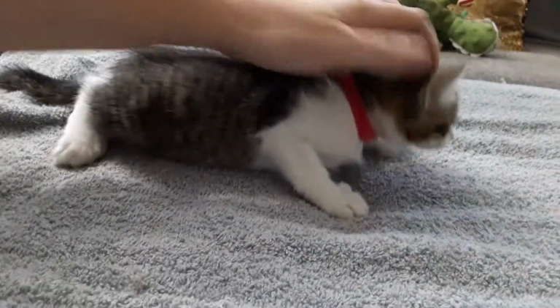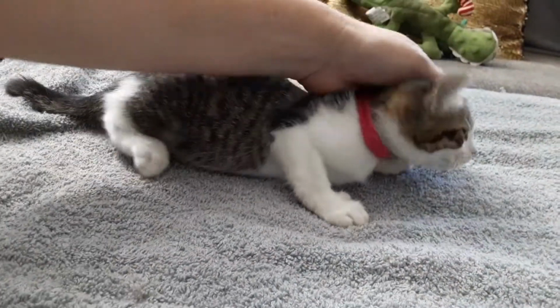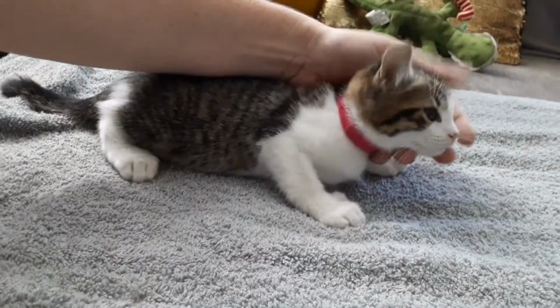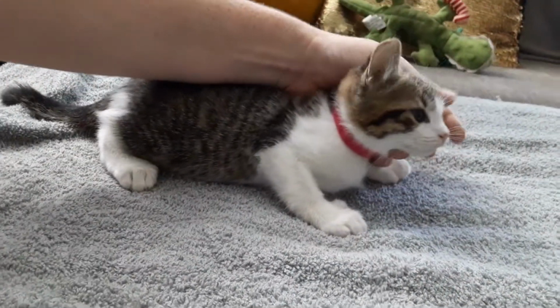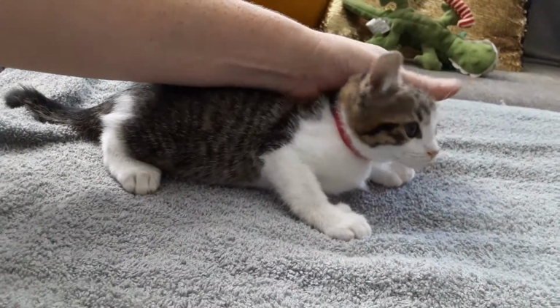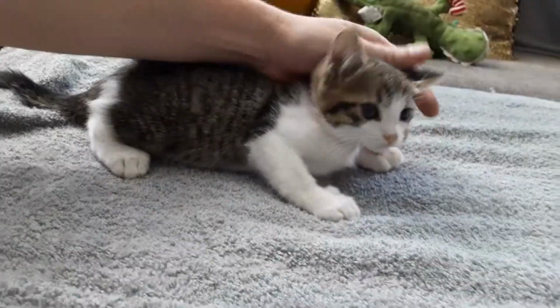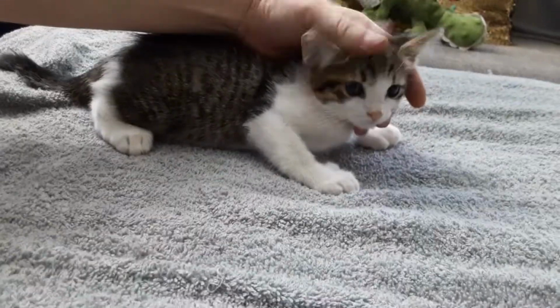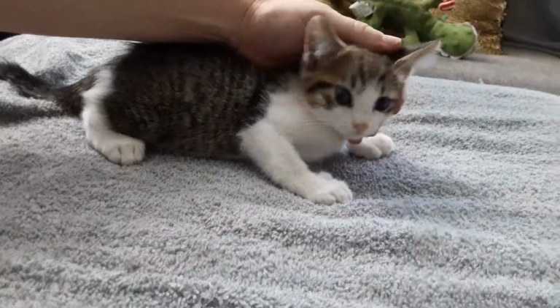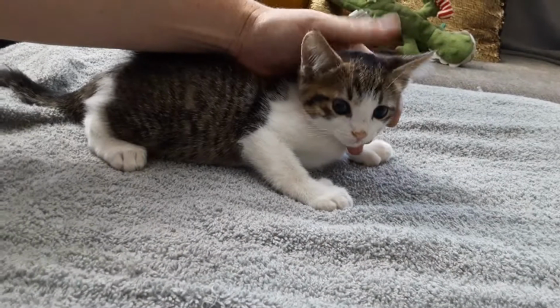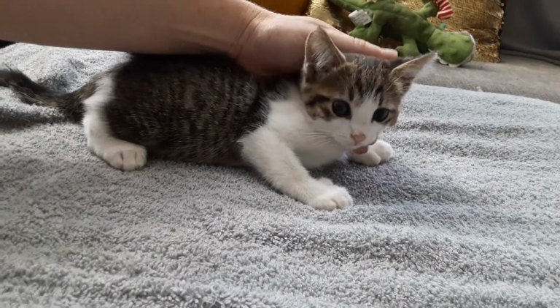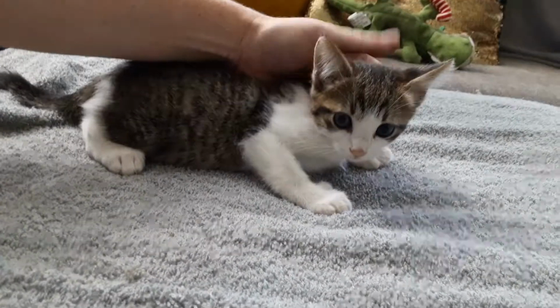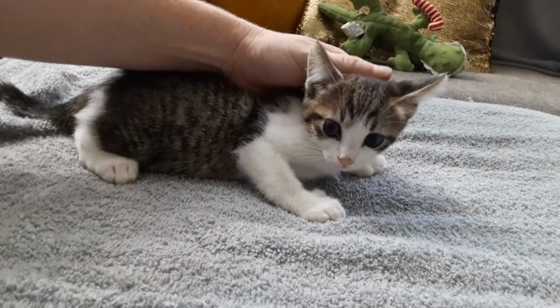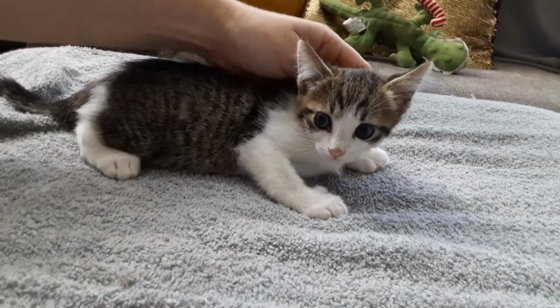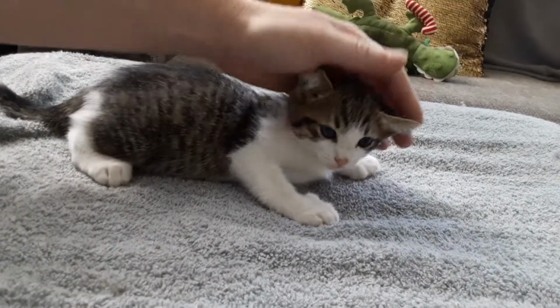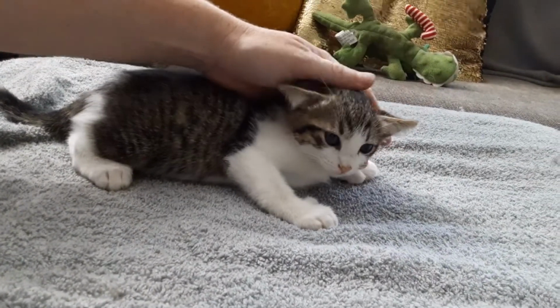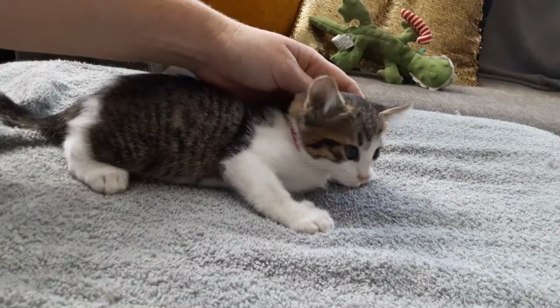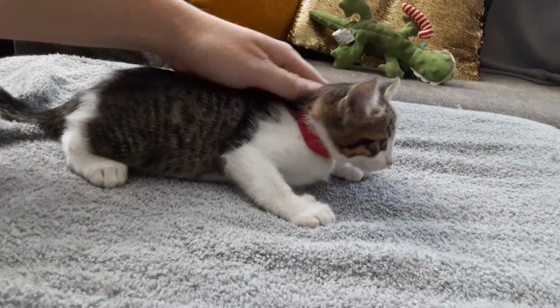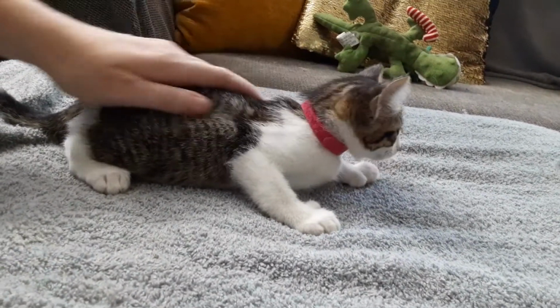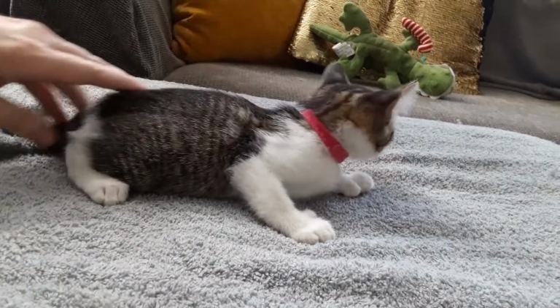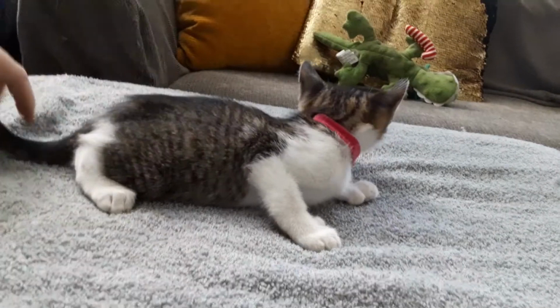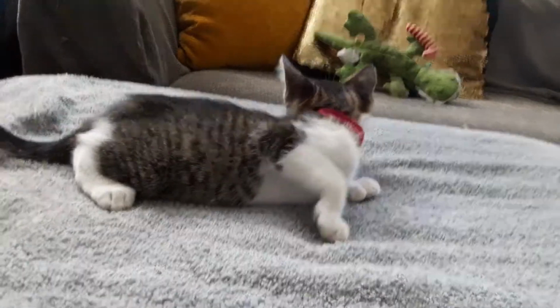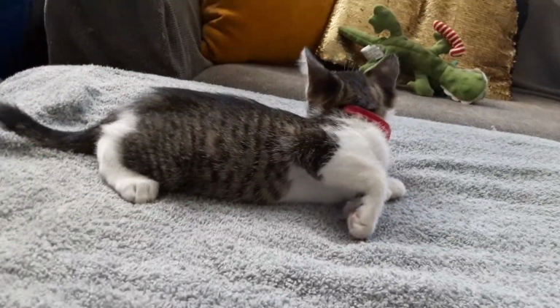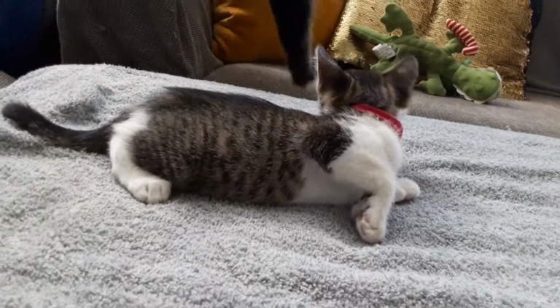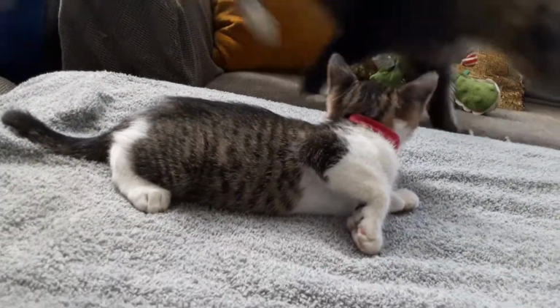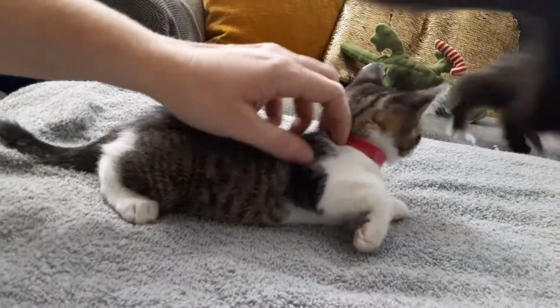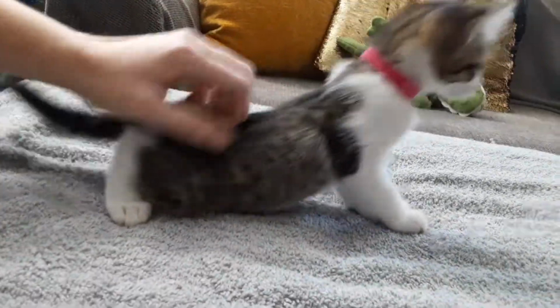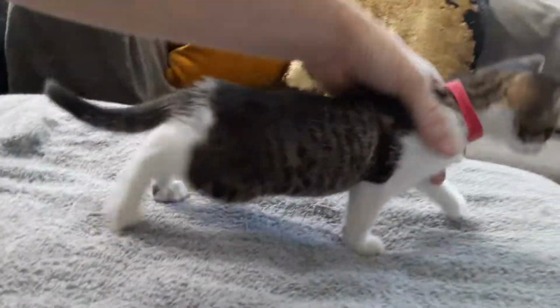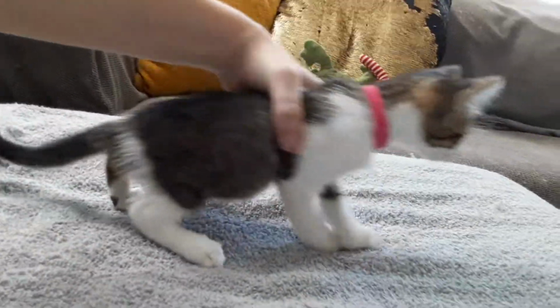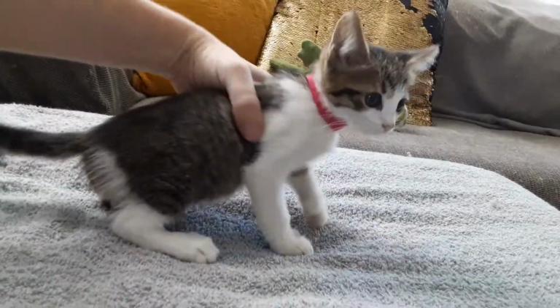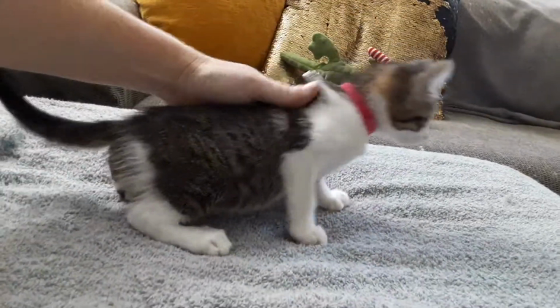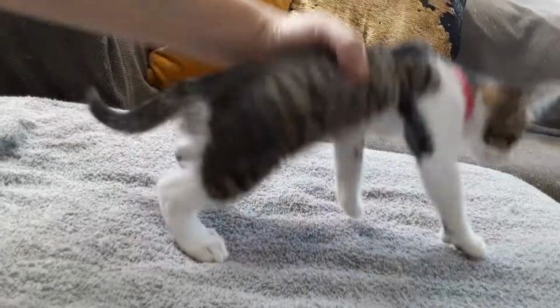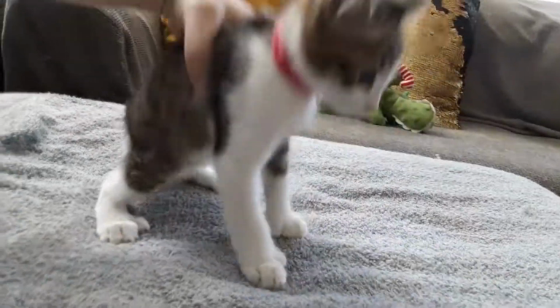She actively comes forward and solicits pets when she's in her crate. Being outside of the crate is a little bit different — it's a little bit scarier. The big doggies are not on the other side of the bar. She's definitely interested in other kitties.